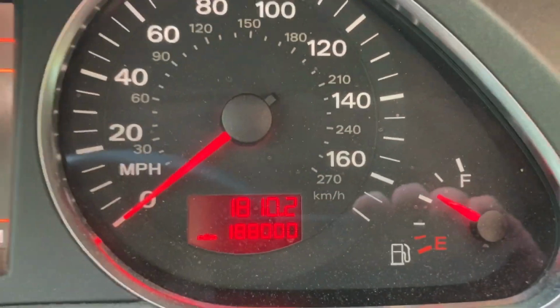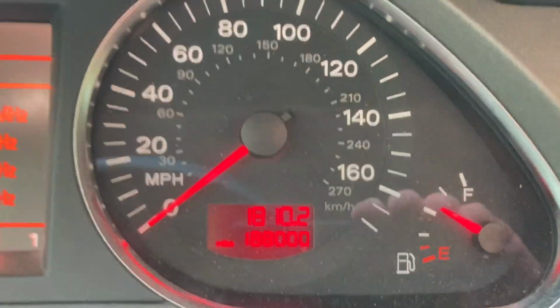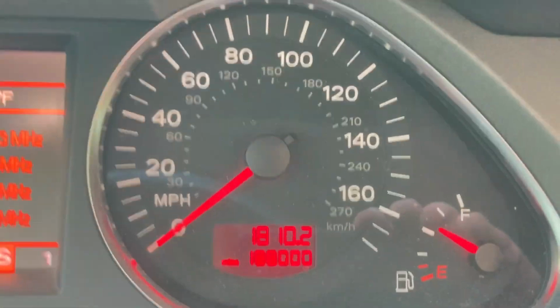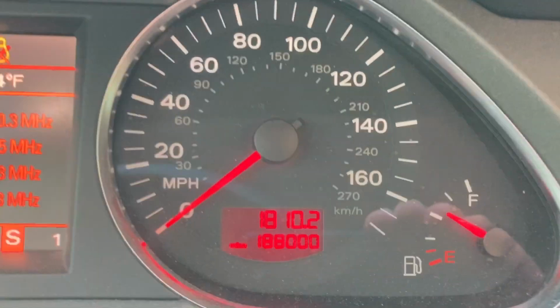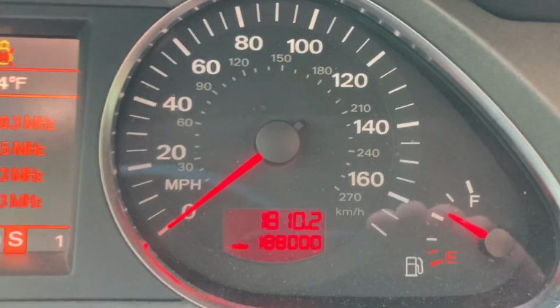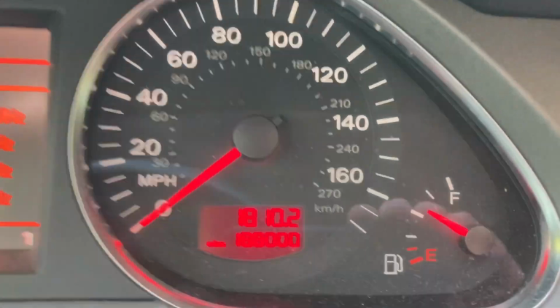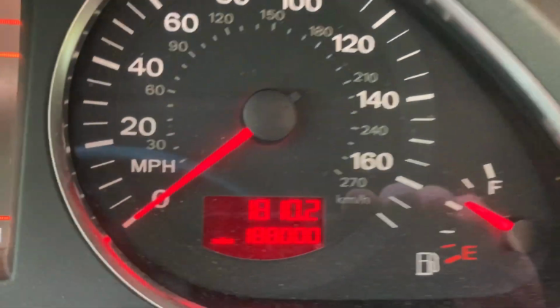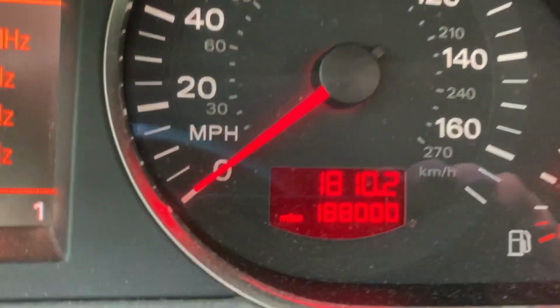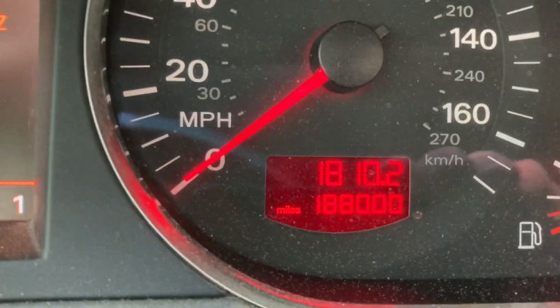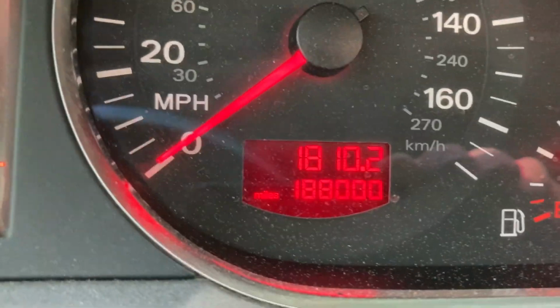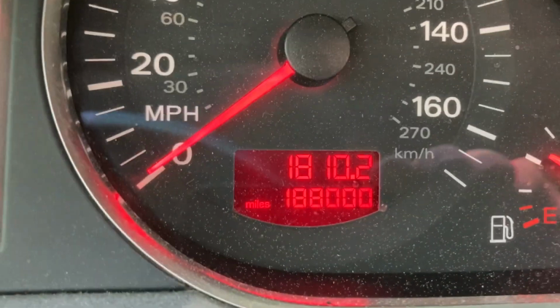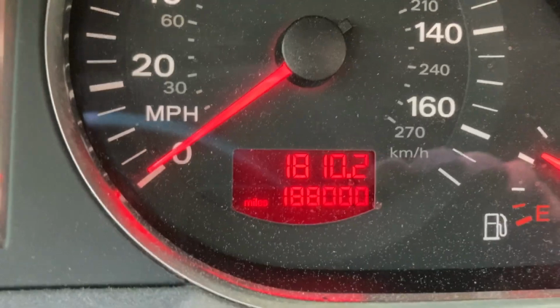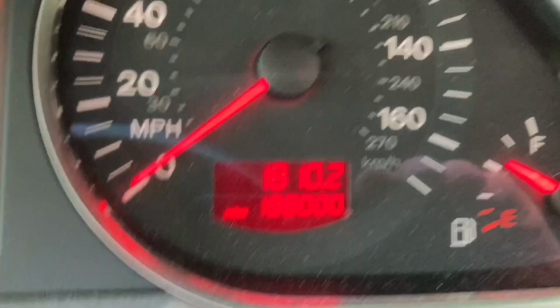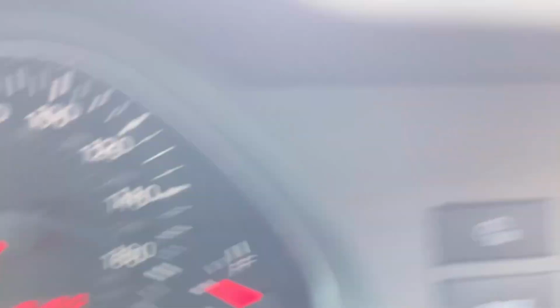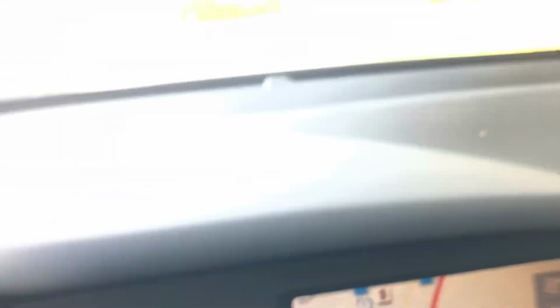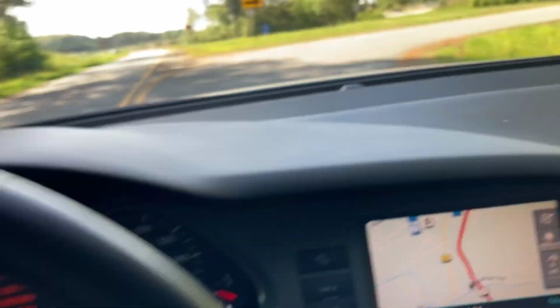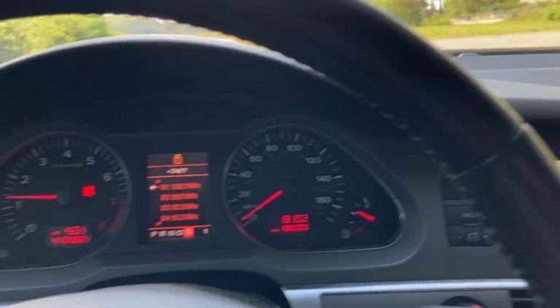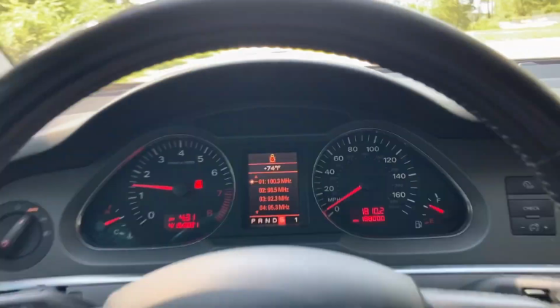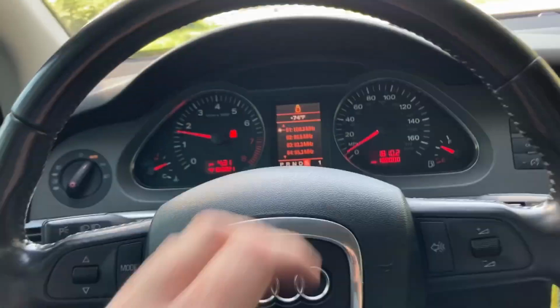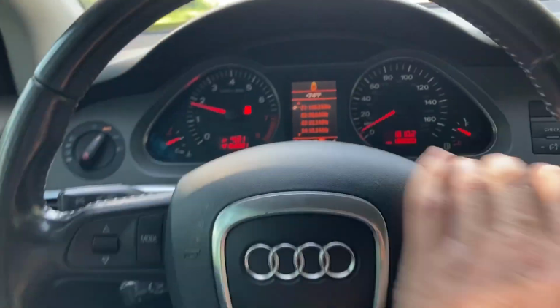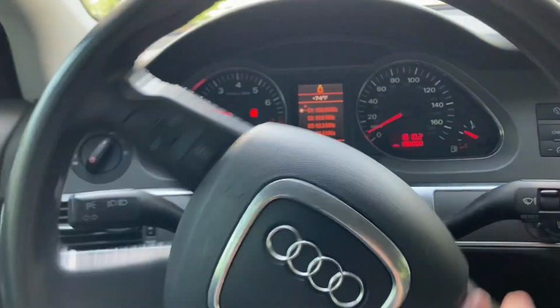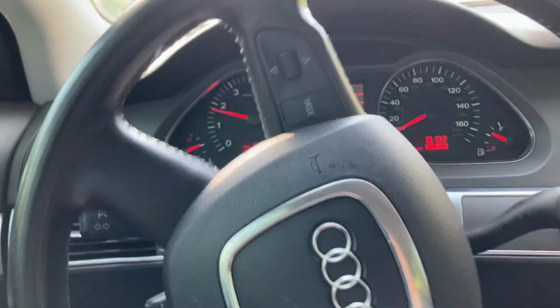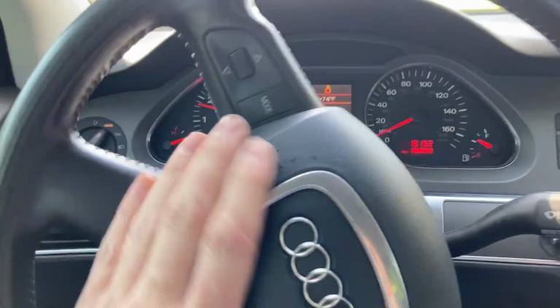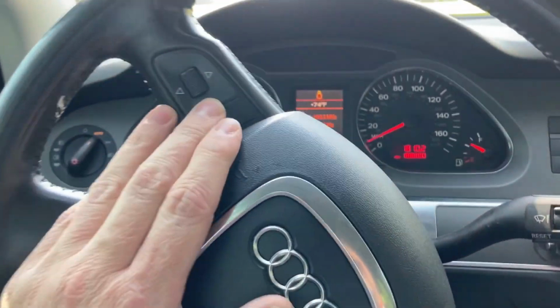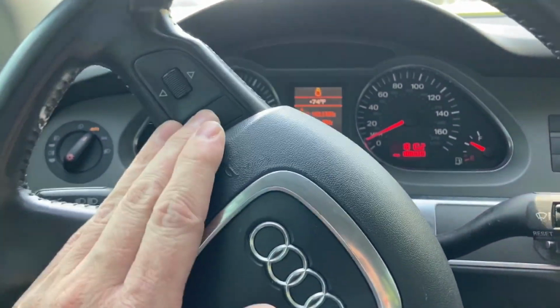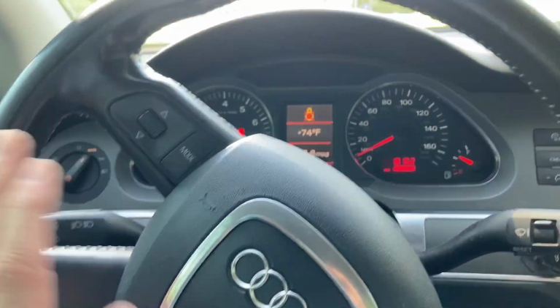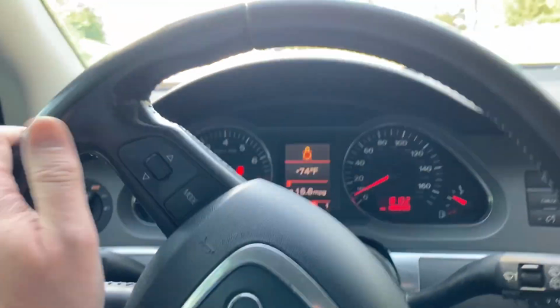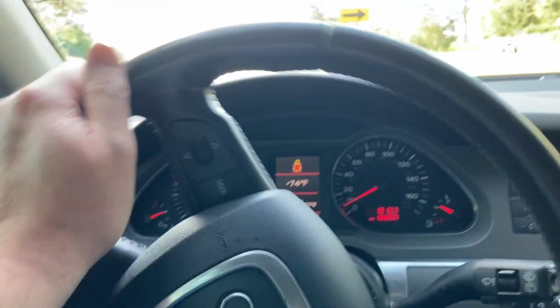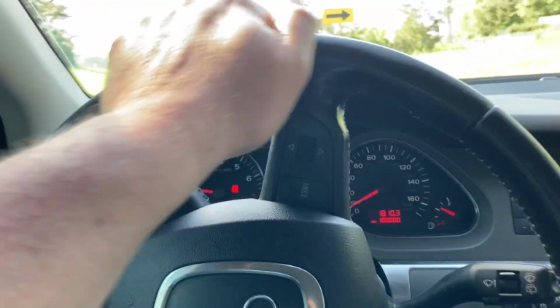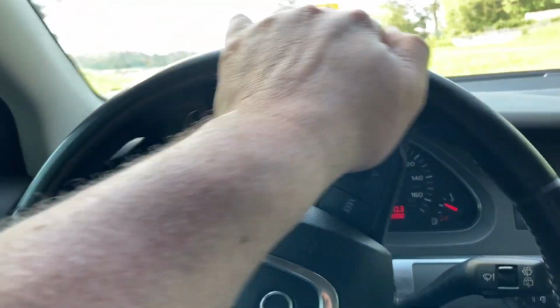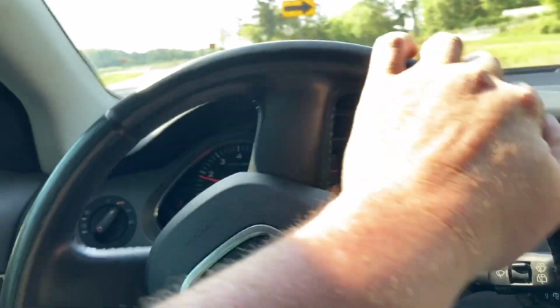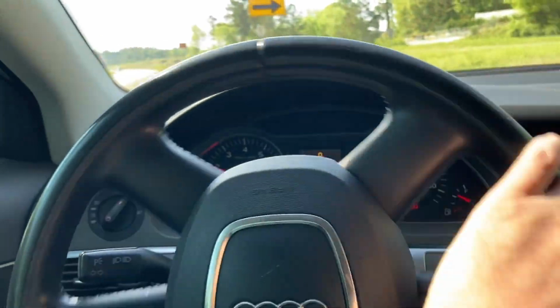There it is y'all, 188 — 188 thousand. She's been running good.